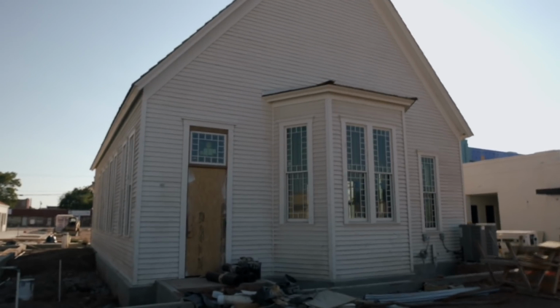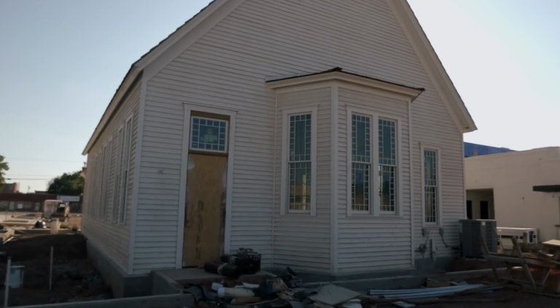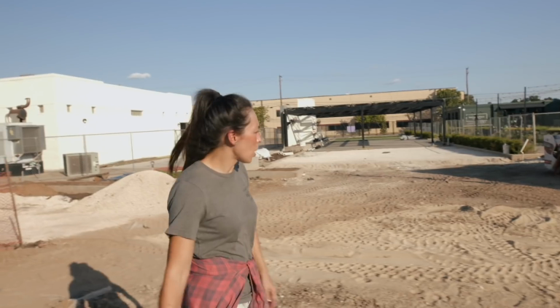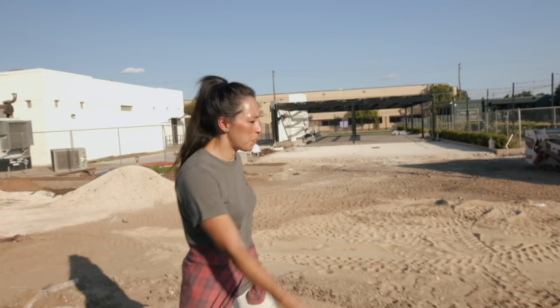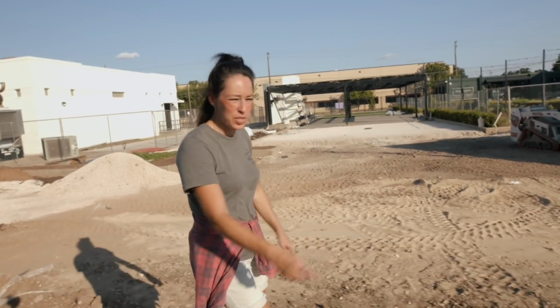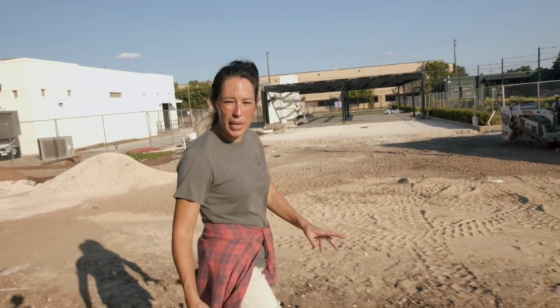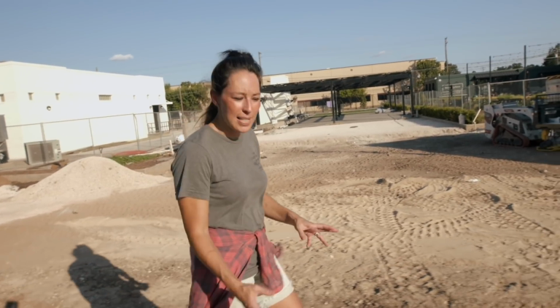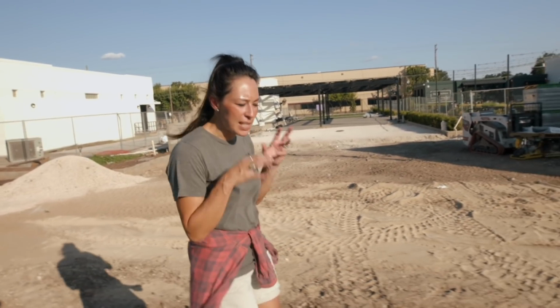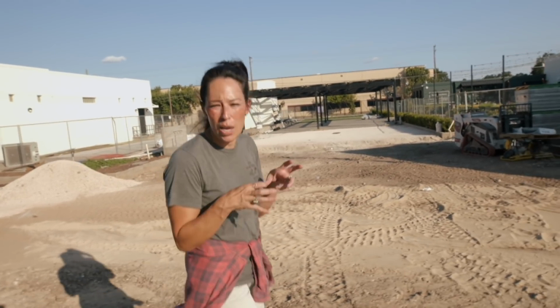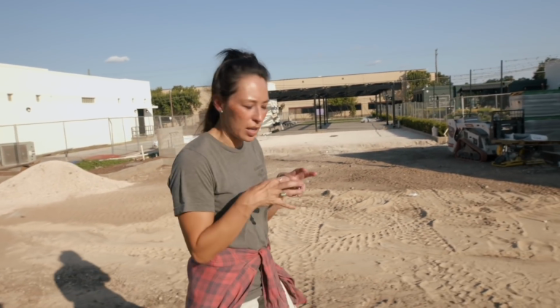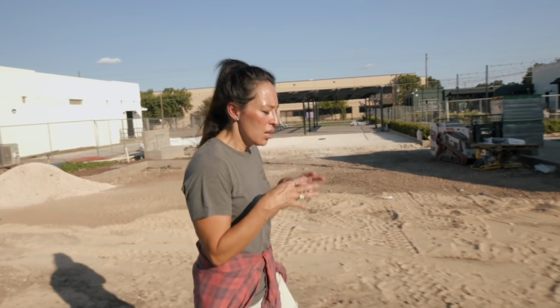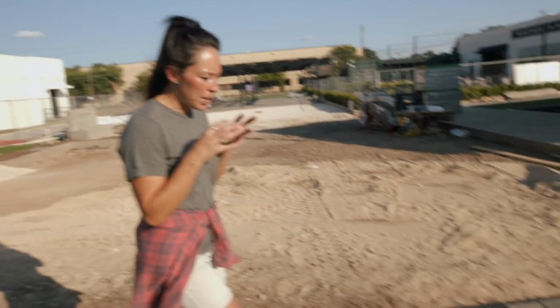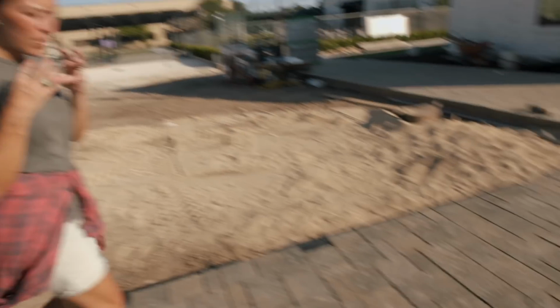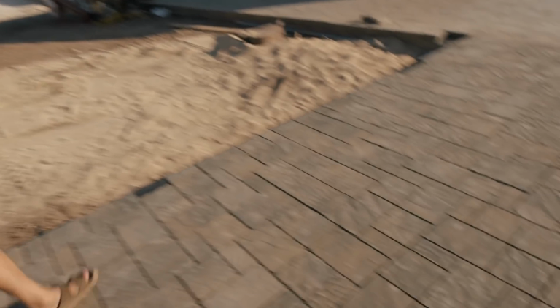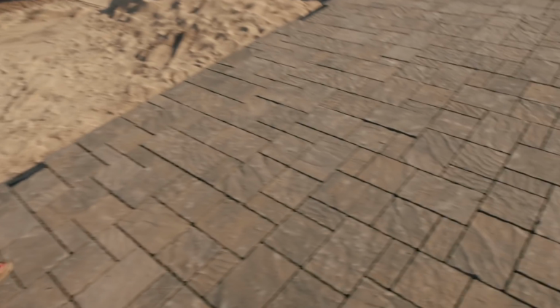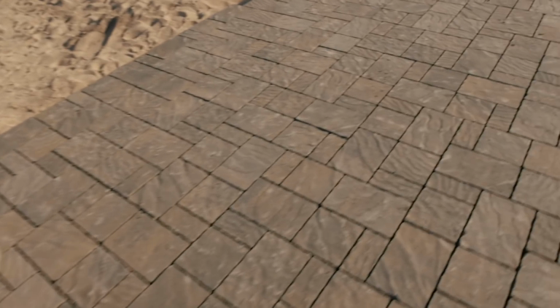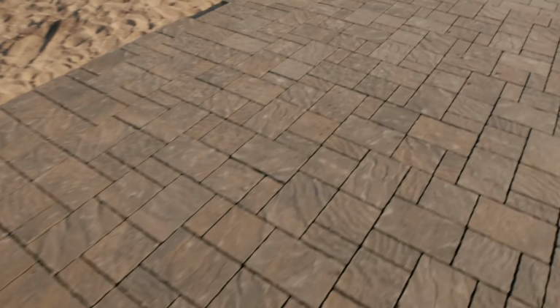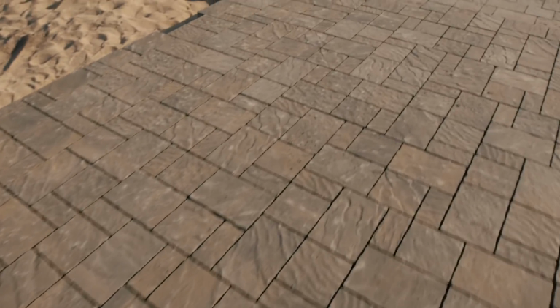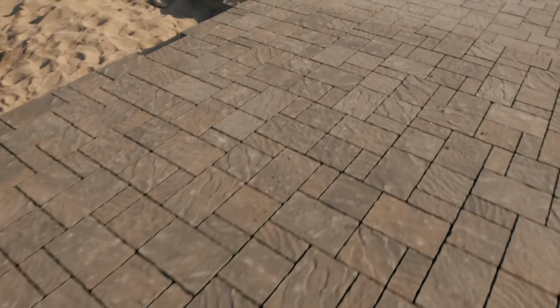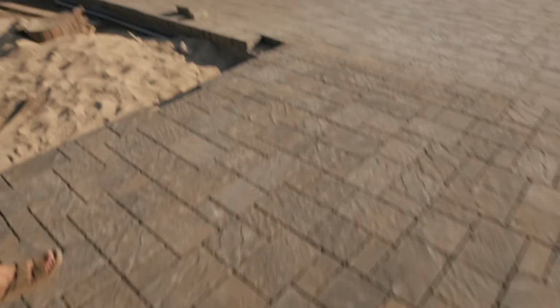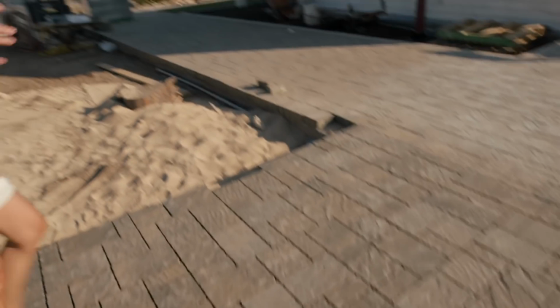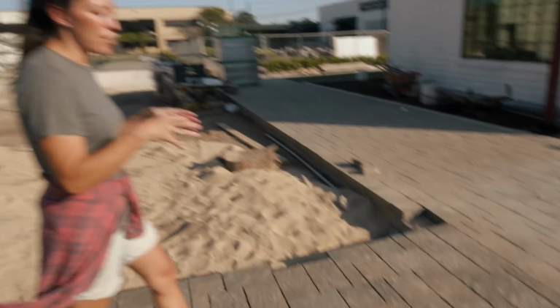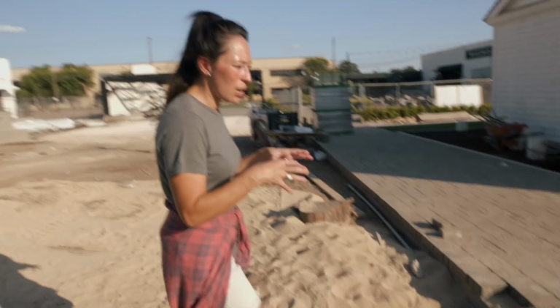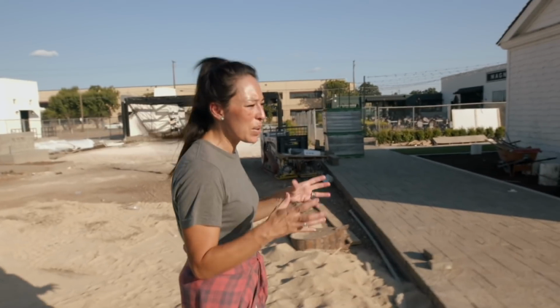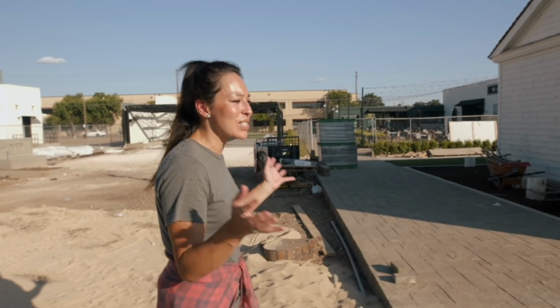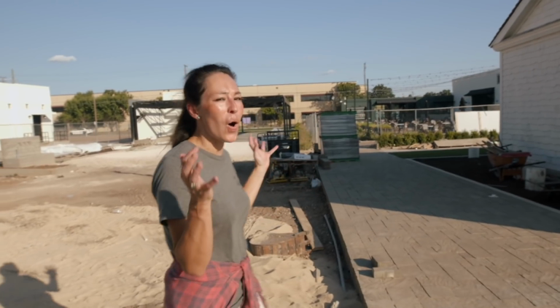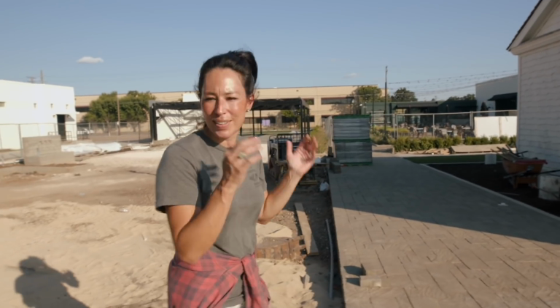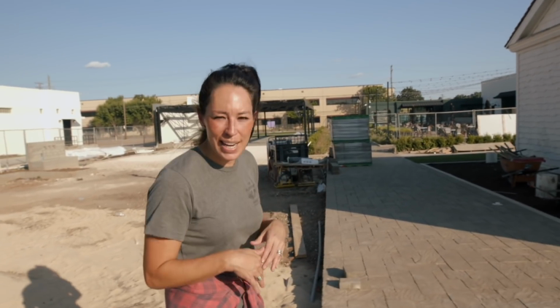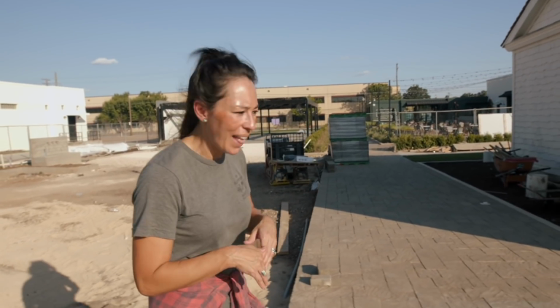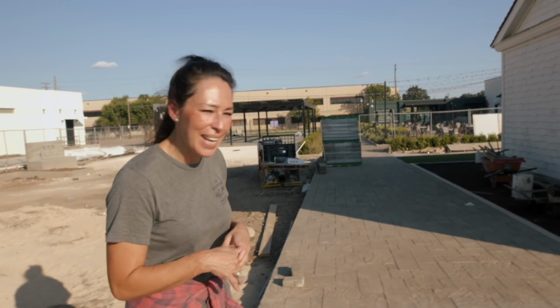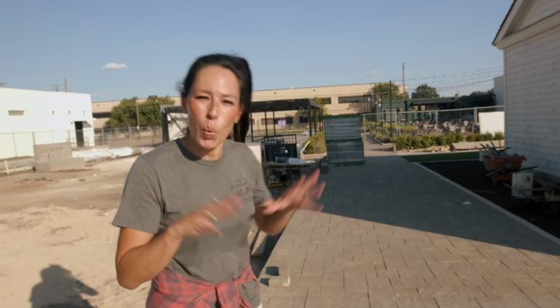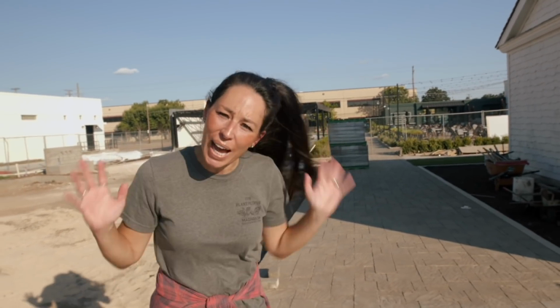The fact that all these pavers are going in — it's almost like tile work — means you're that much closer to the job being complete. And once the pavers go in, then we can install all the landscape. And then we're done.